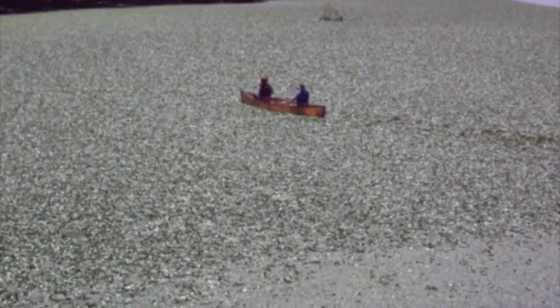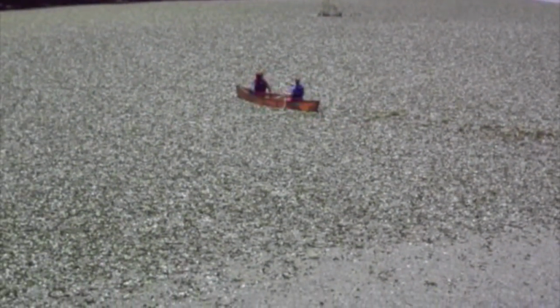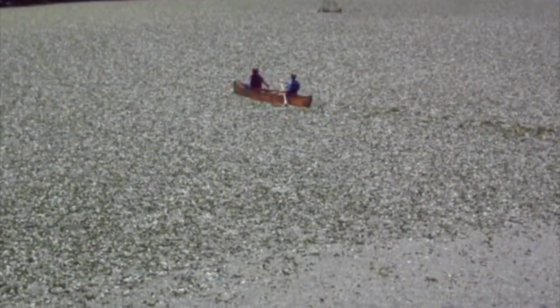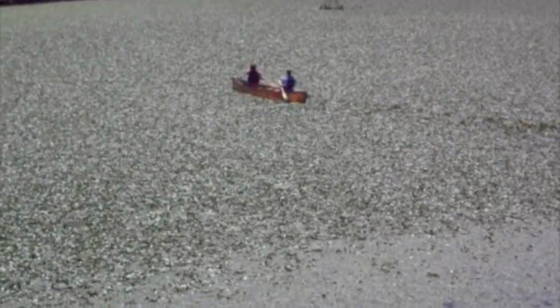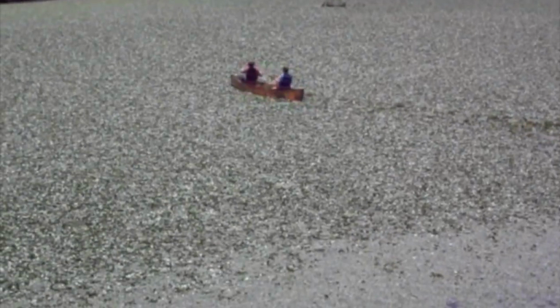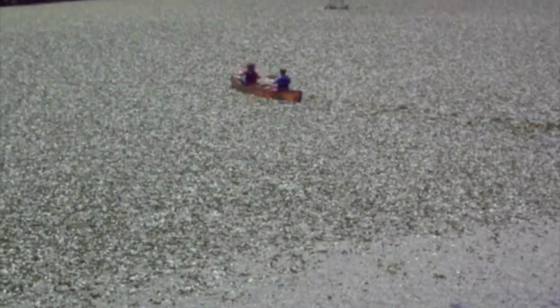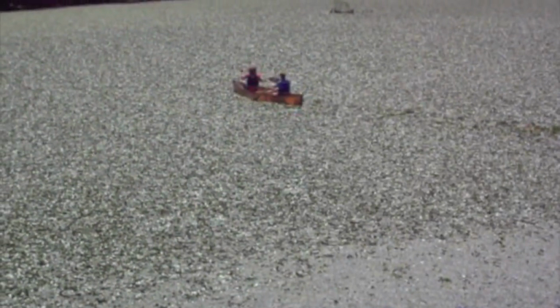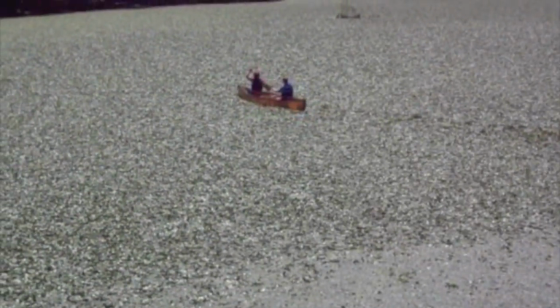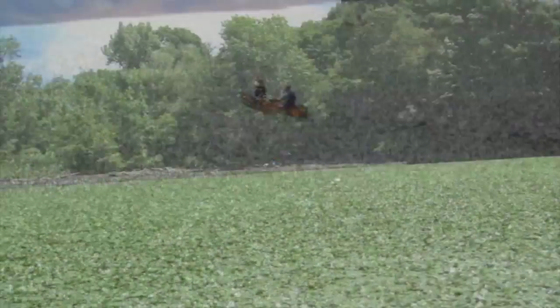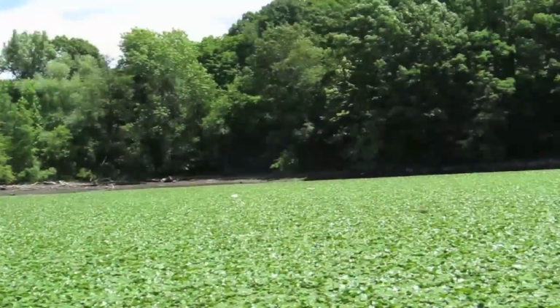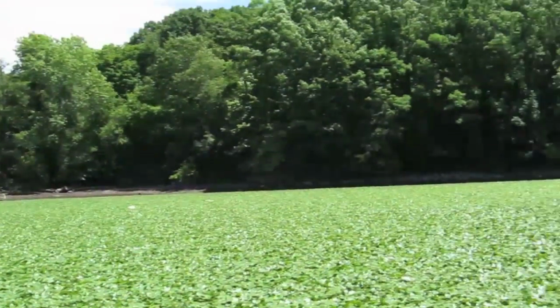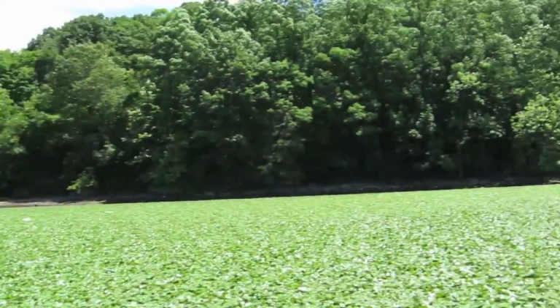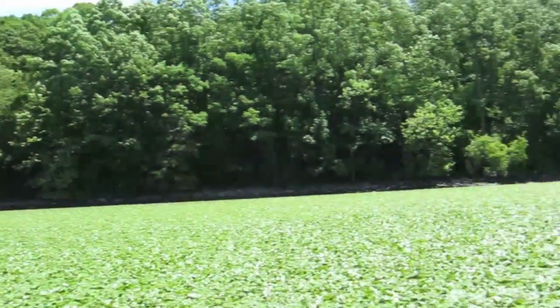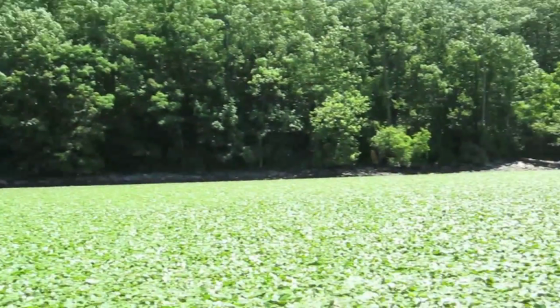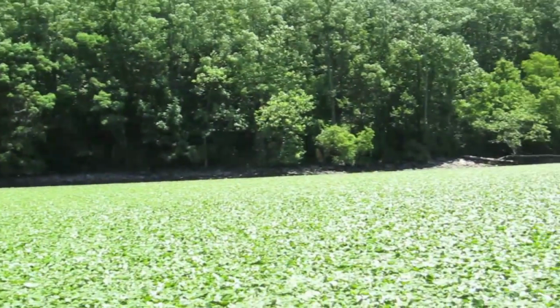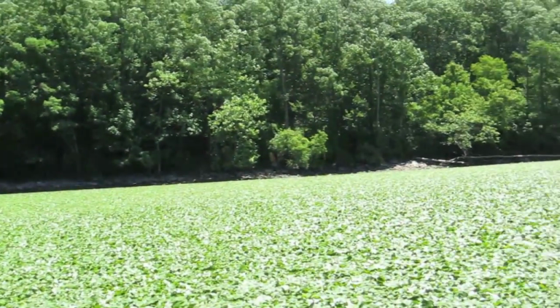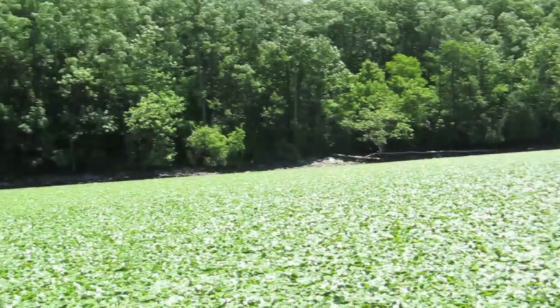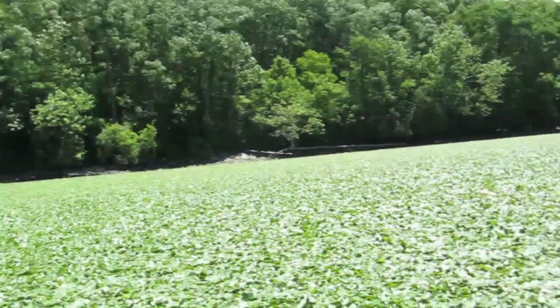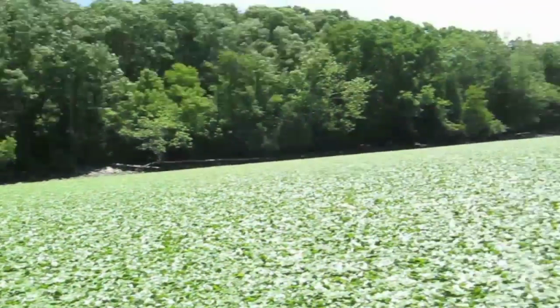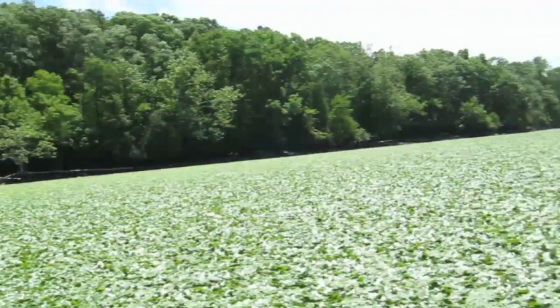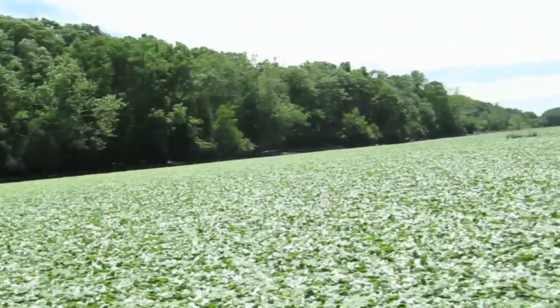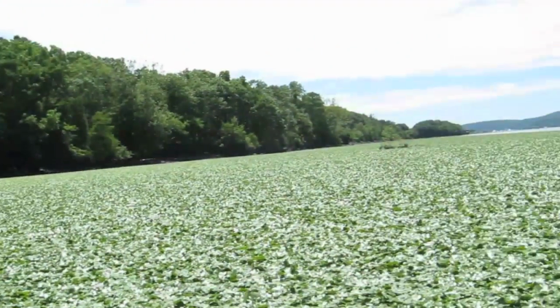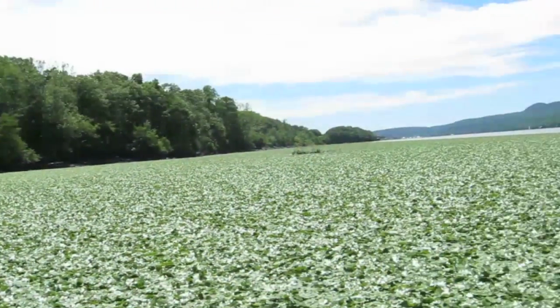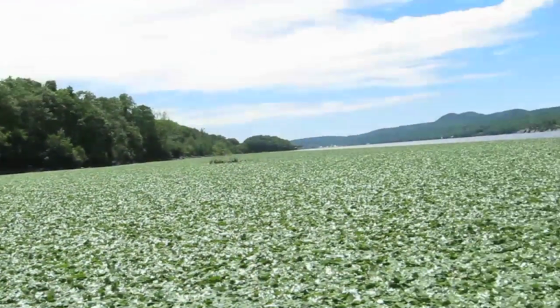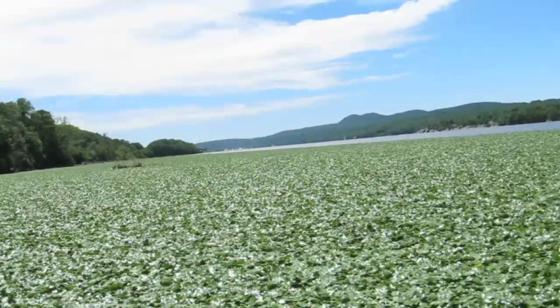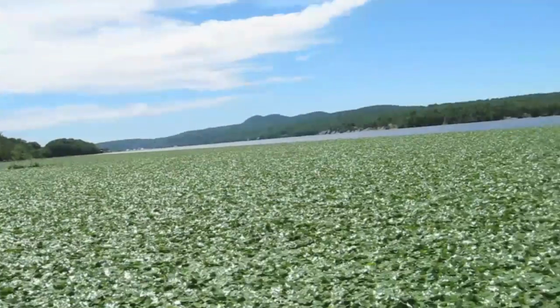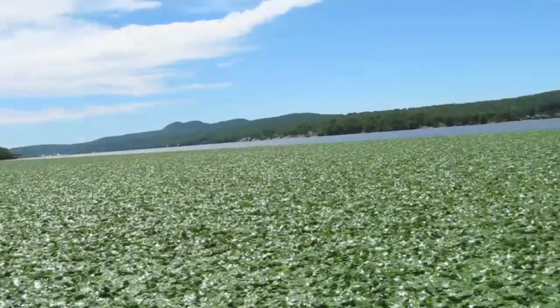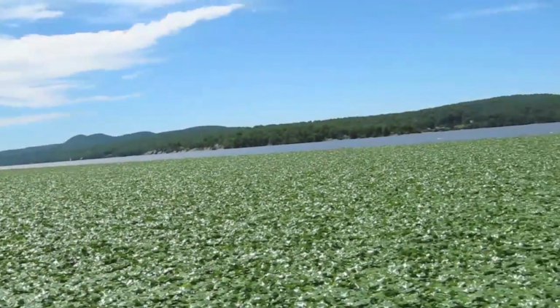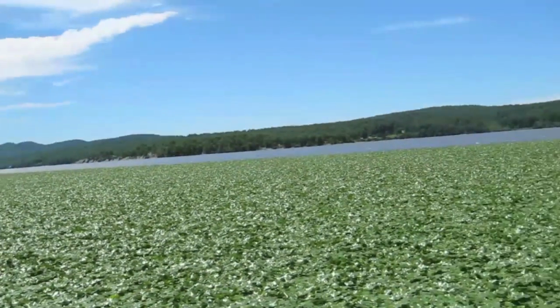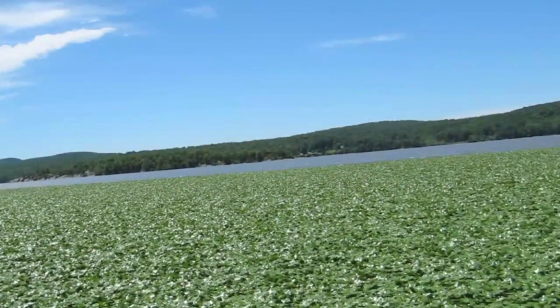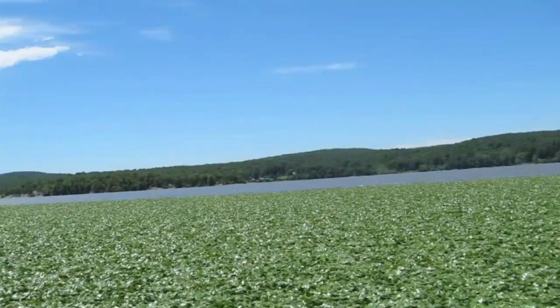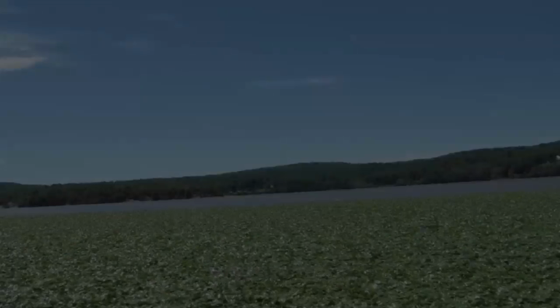But when it gets to be such a large infestation, like here at Nori Point, there is little that can be done. The best thing to do to keep it from spreading is to clean all of your equipment before and after you enter a body of water.